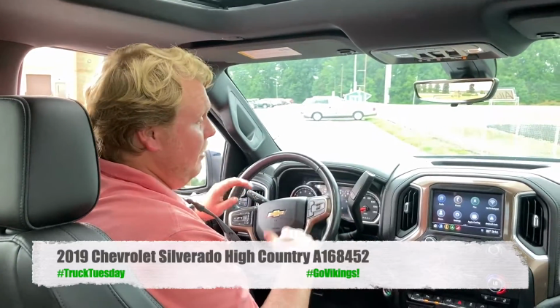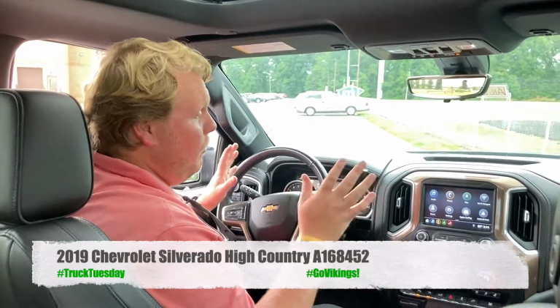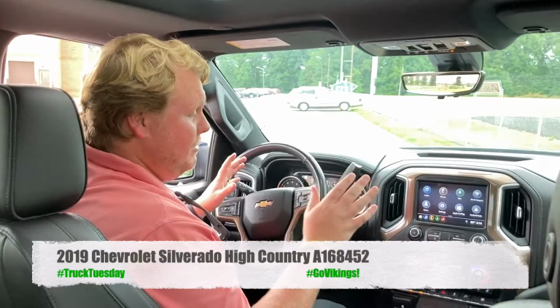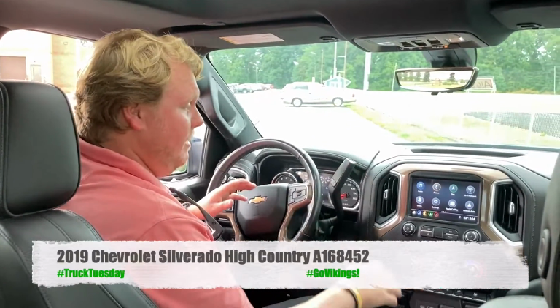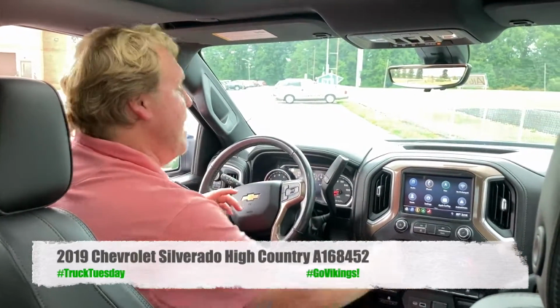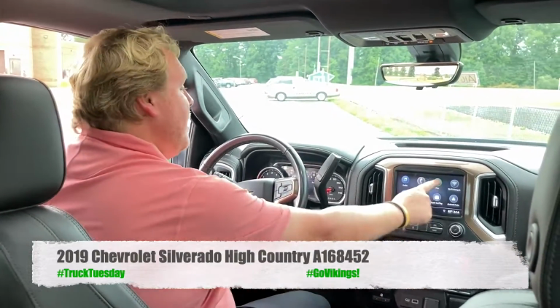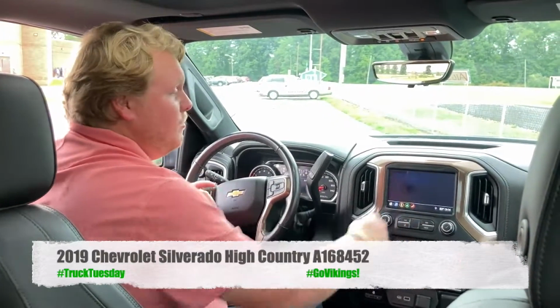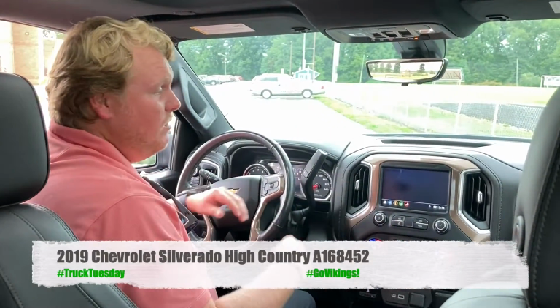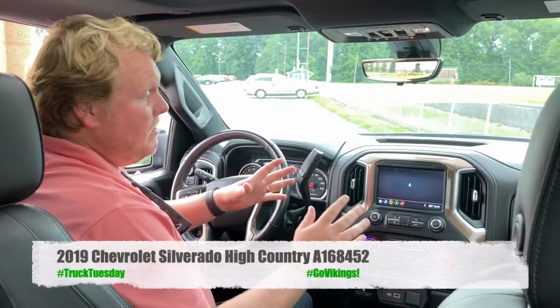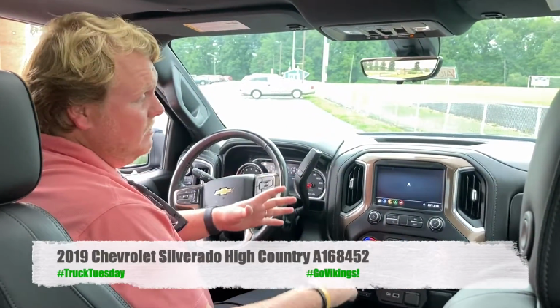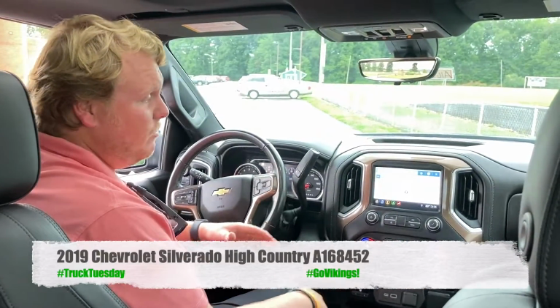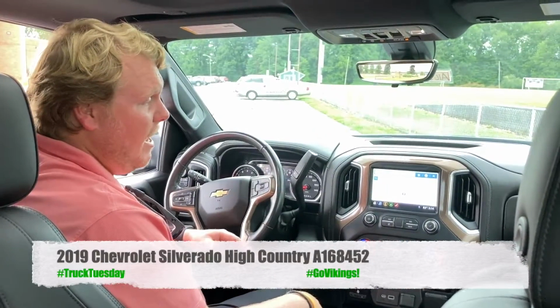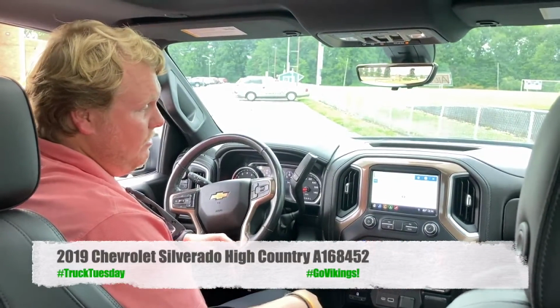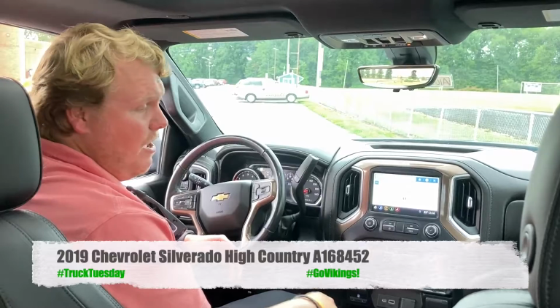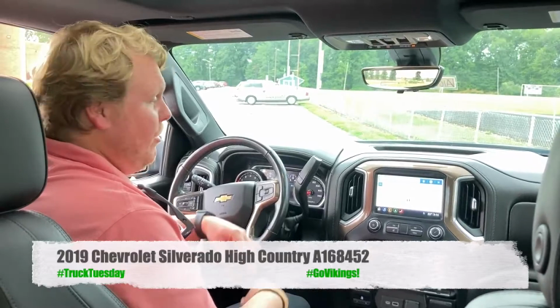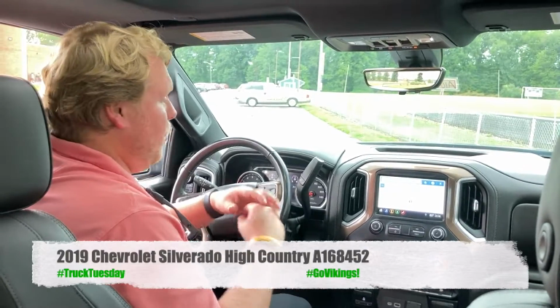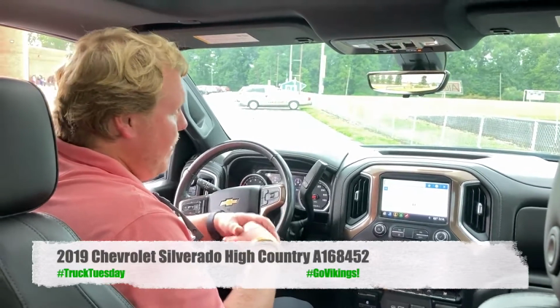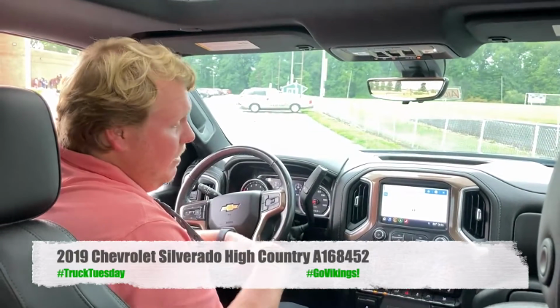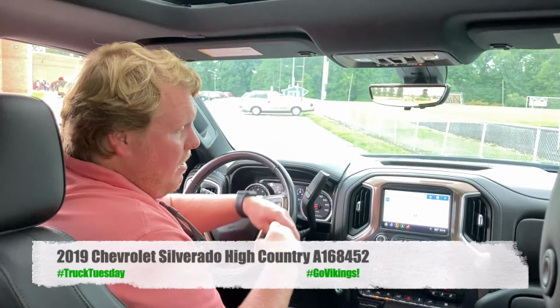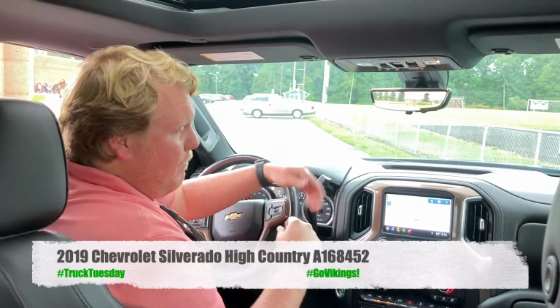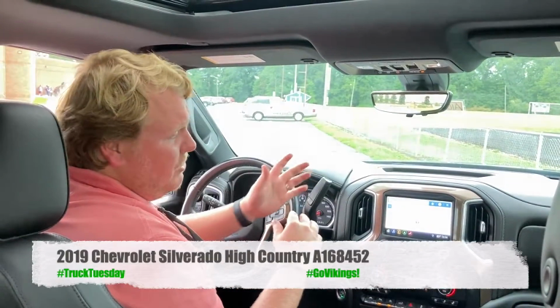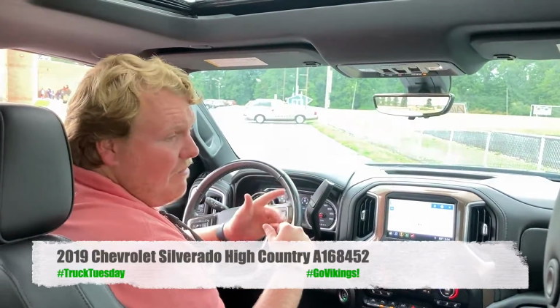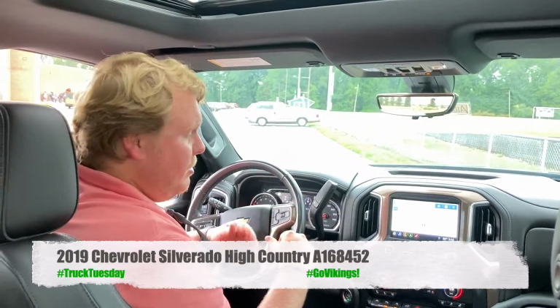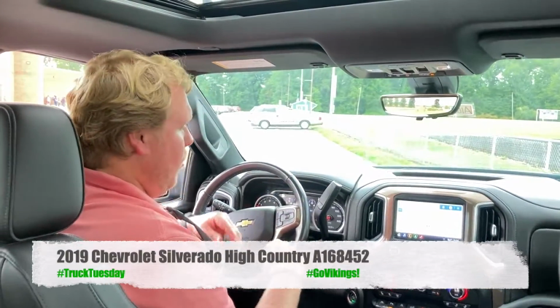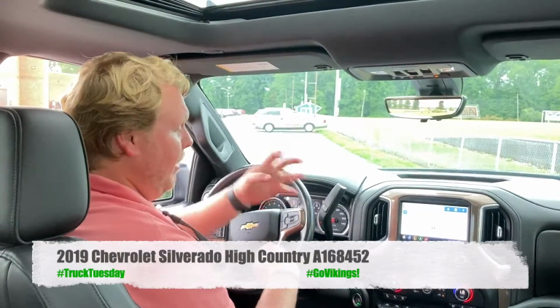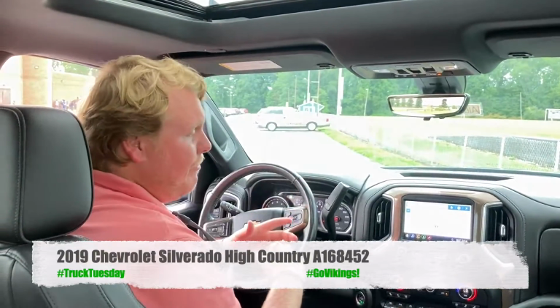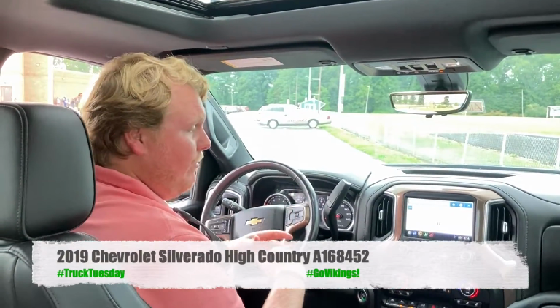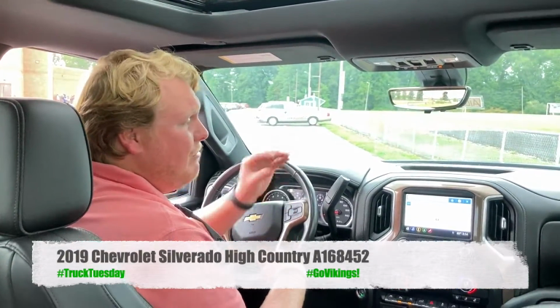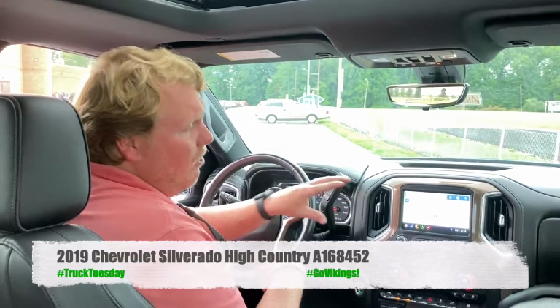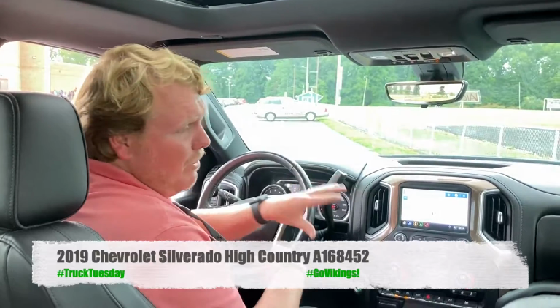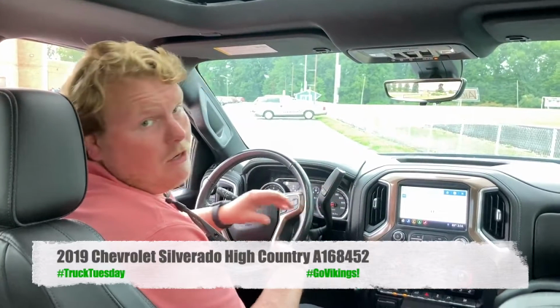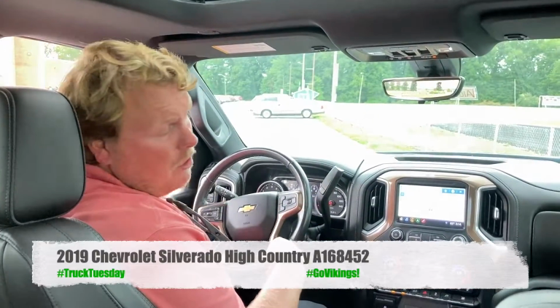There are a lot more options on this. Navigation is one of the big things that's standard with a High Country — you don't have to worry about purchasing navigation or plugging up your phone for nav. It's already built into the truck.